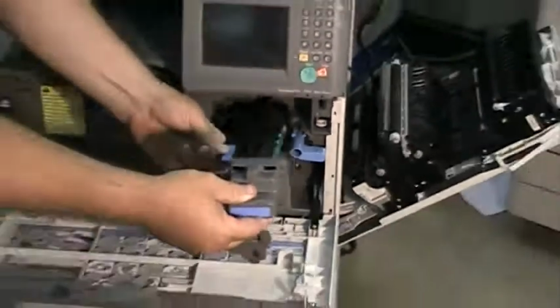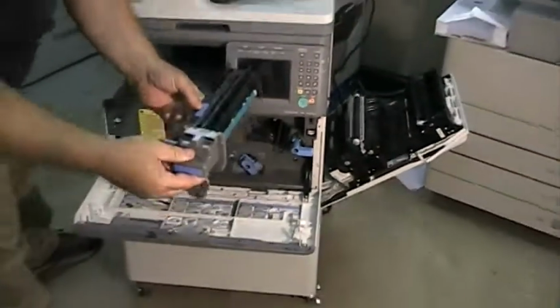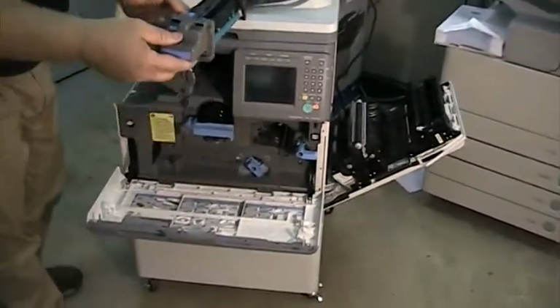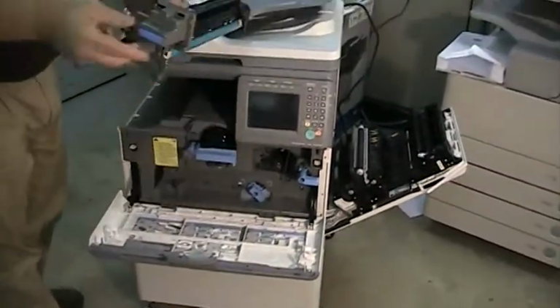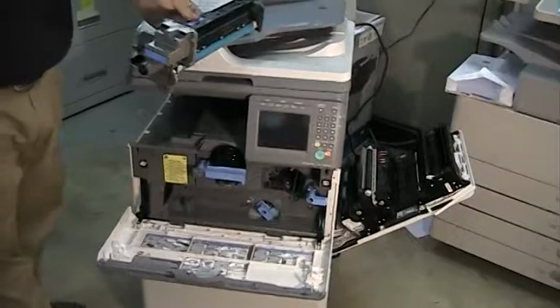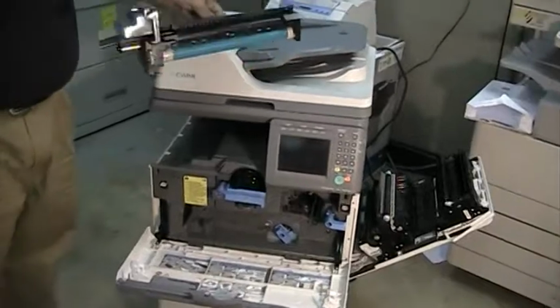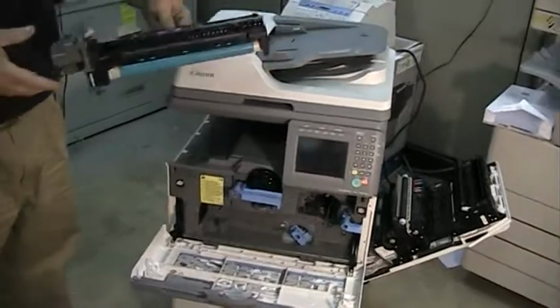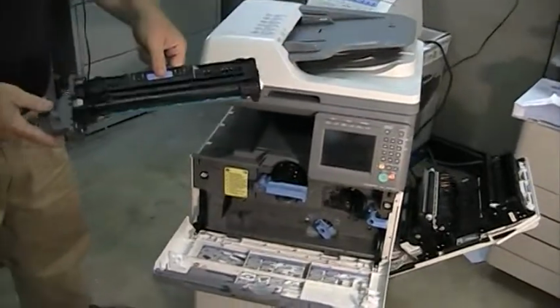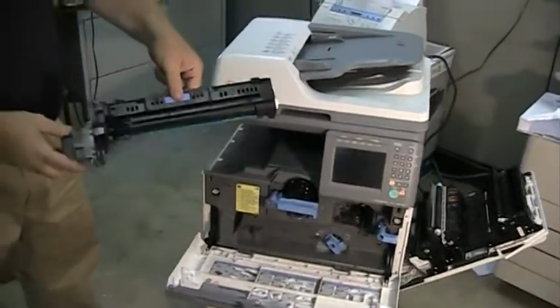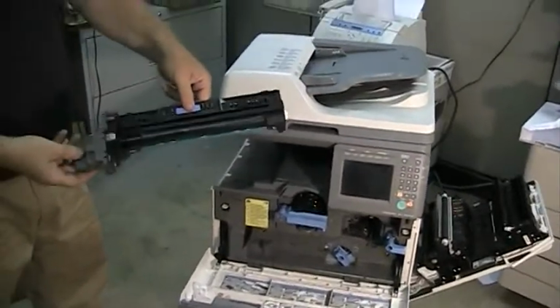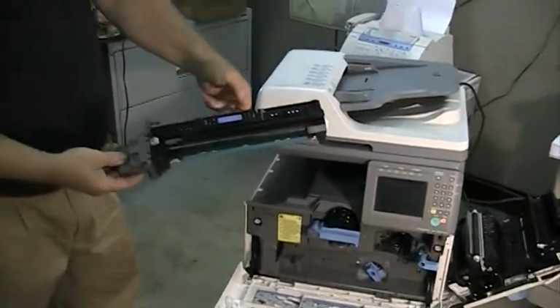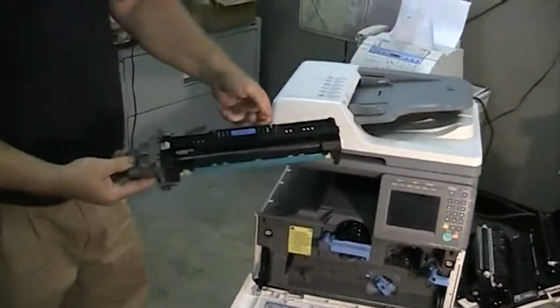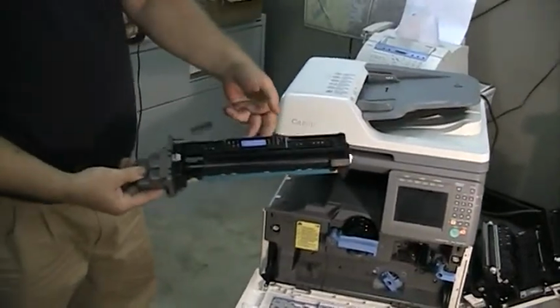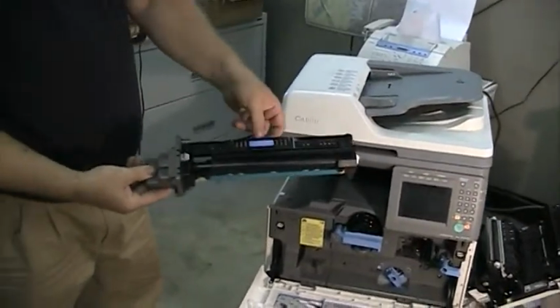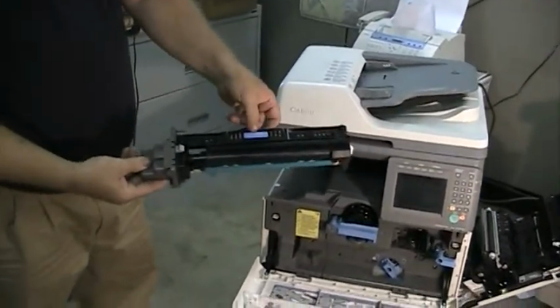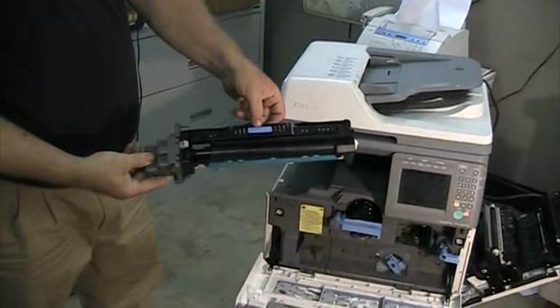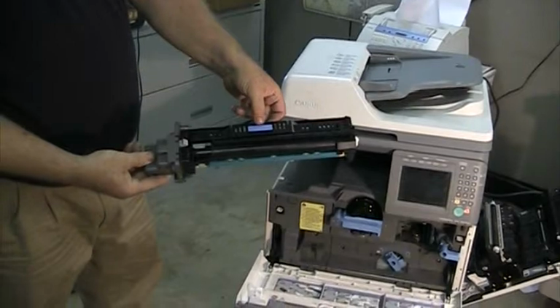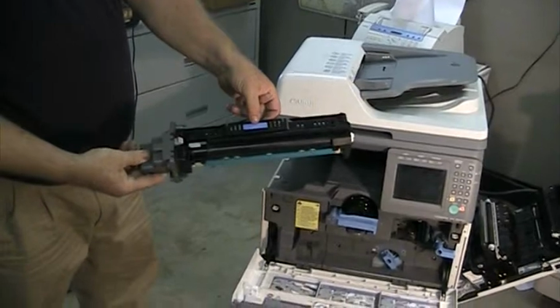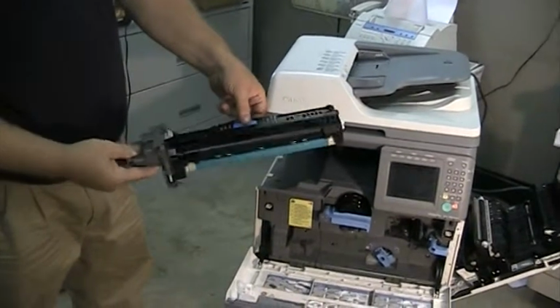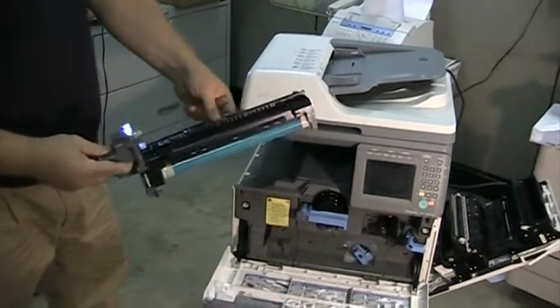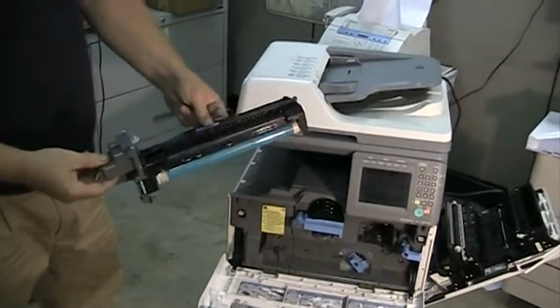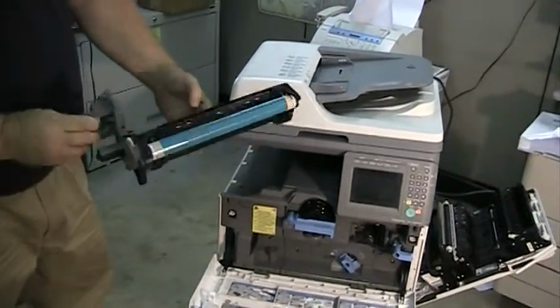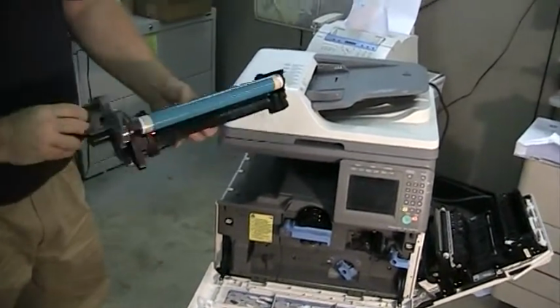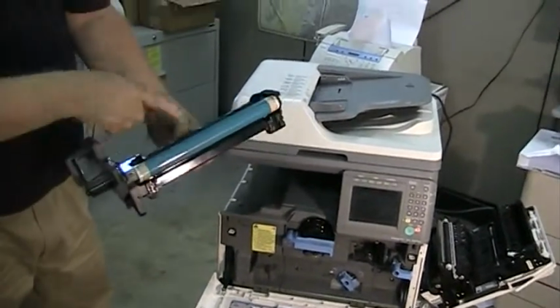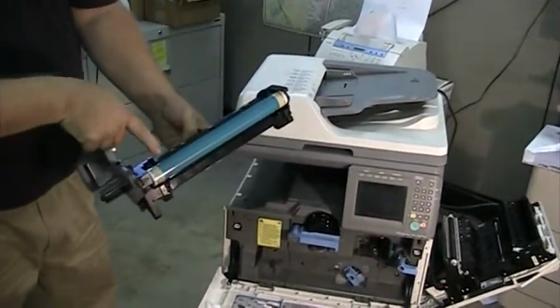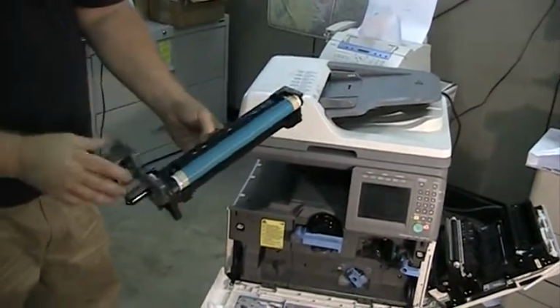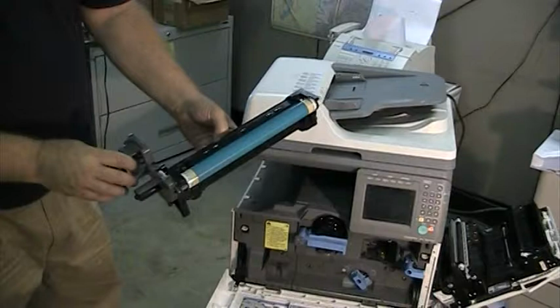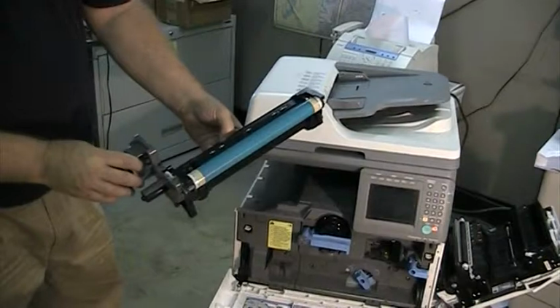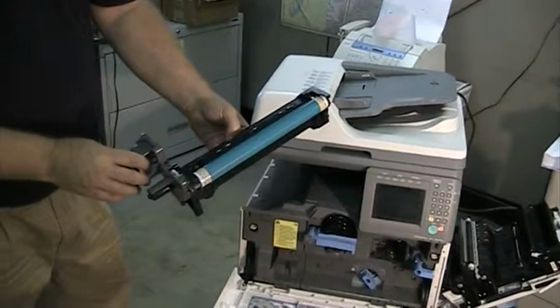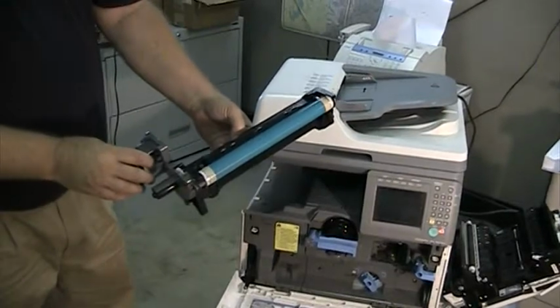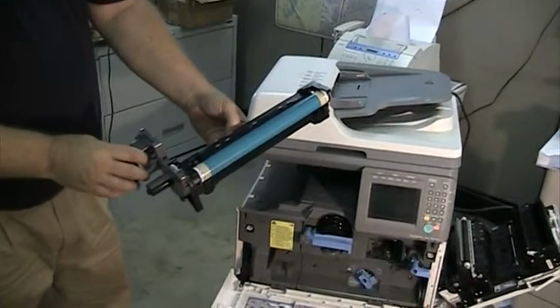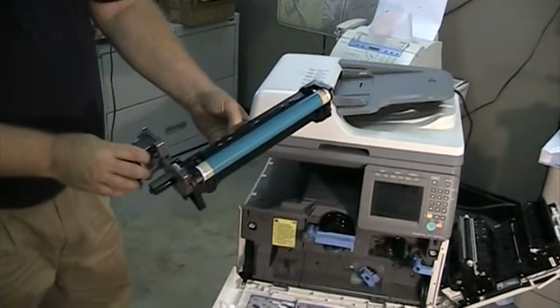When you get to the end, wiggle it a little bit to get it out. Make sure you're holding the drum with your fingers on the blue areas — you don't want to touch the actual aqua-color drum surface, because you can get a spot on it, even with a brand new one.